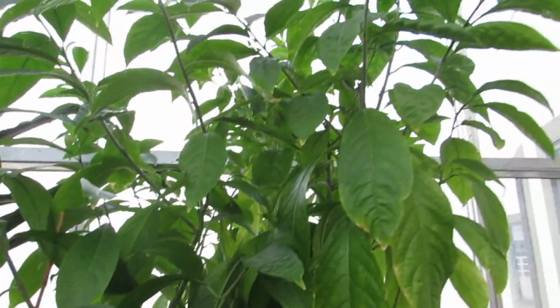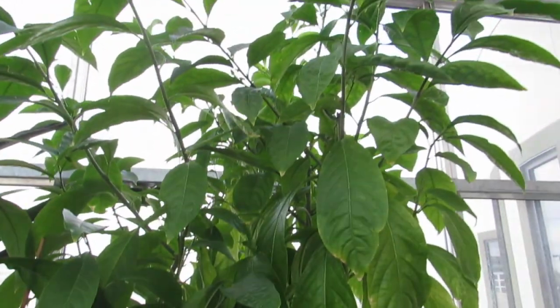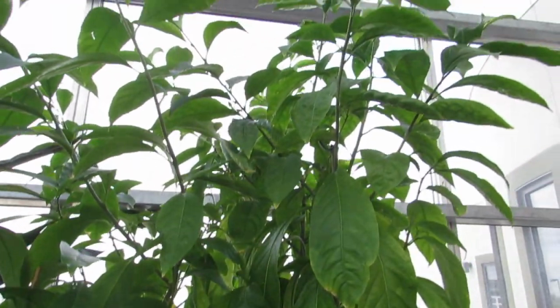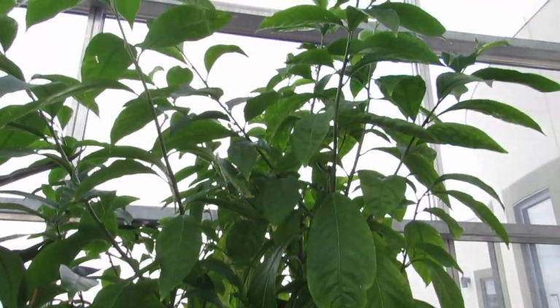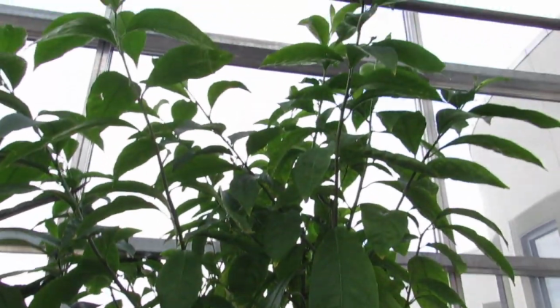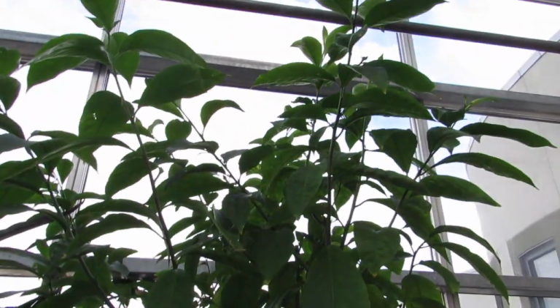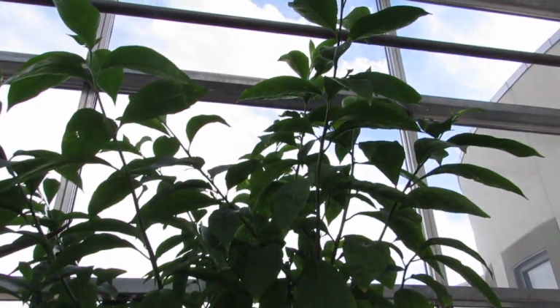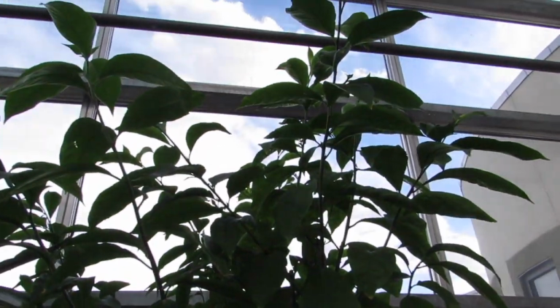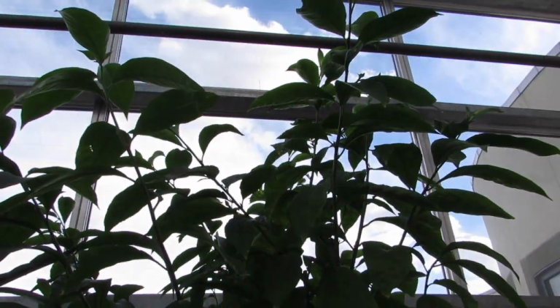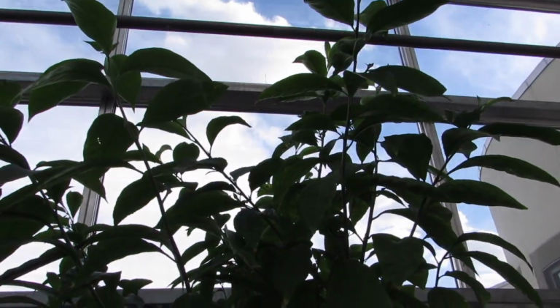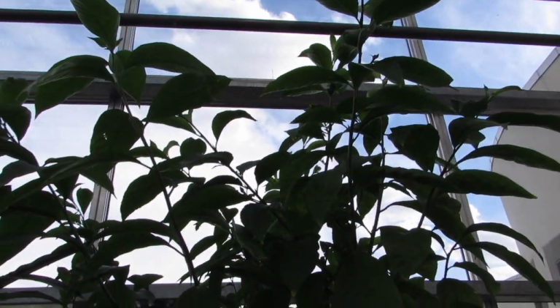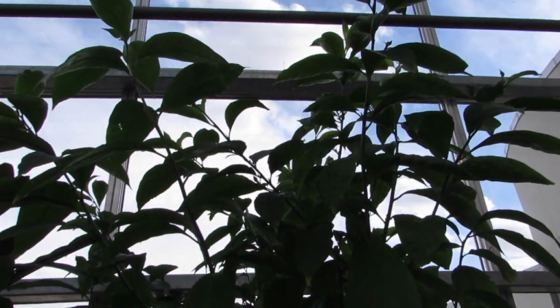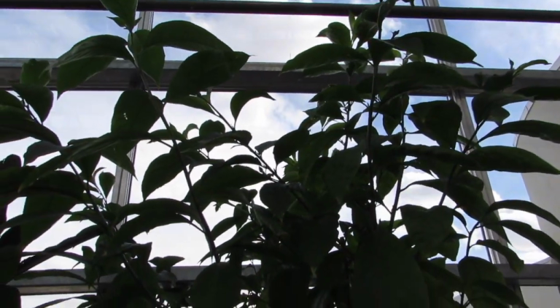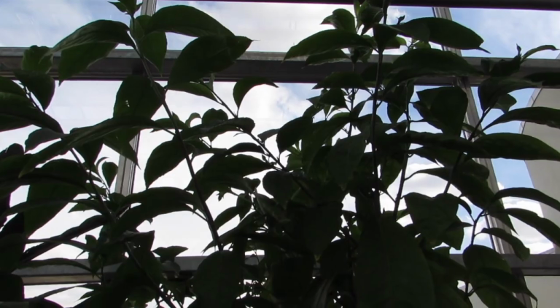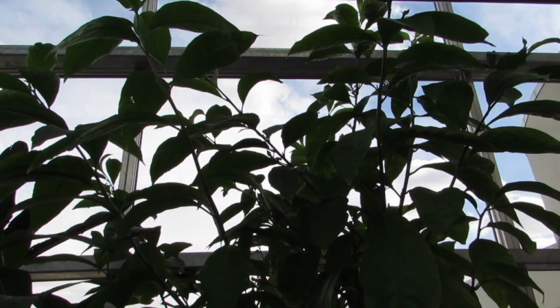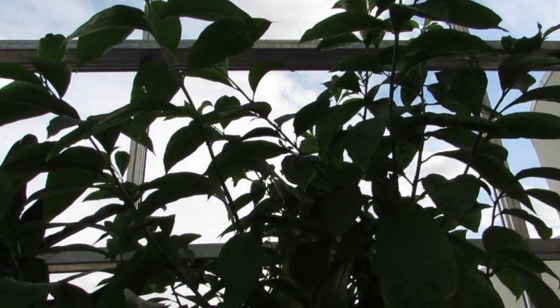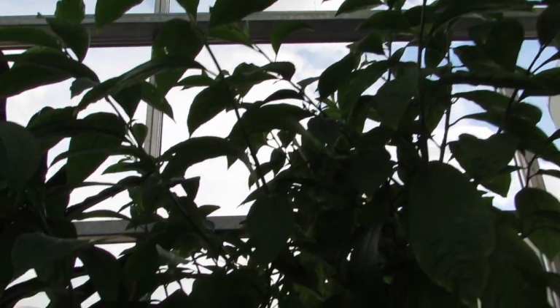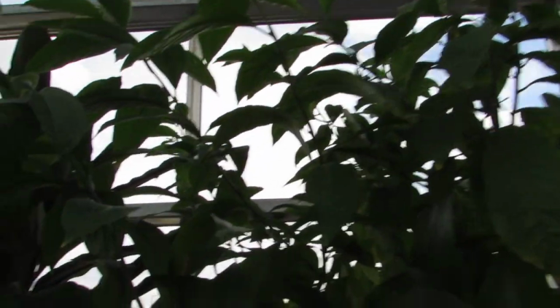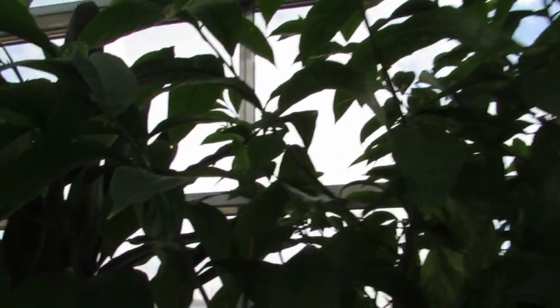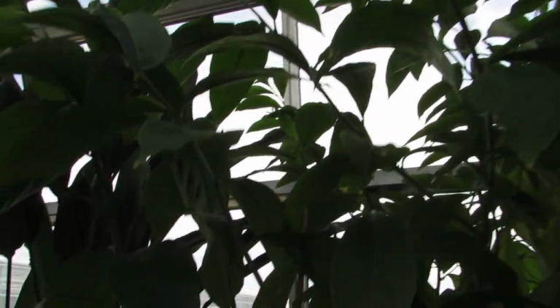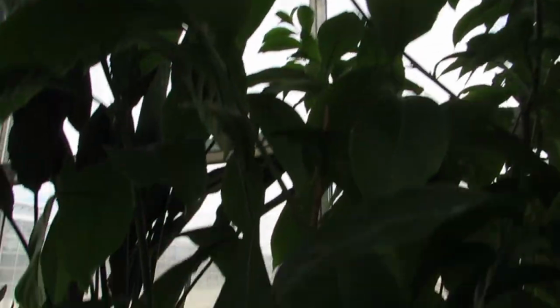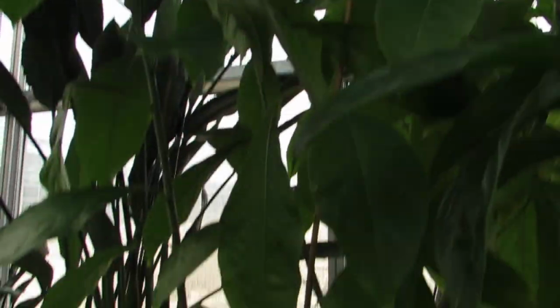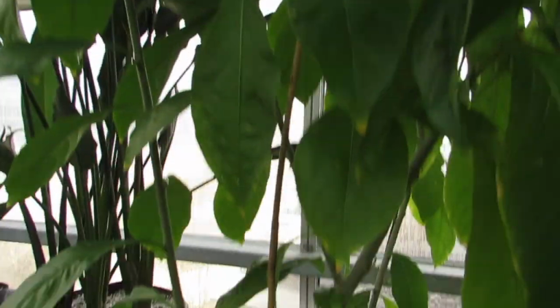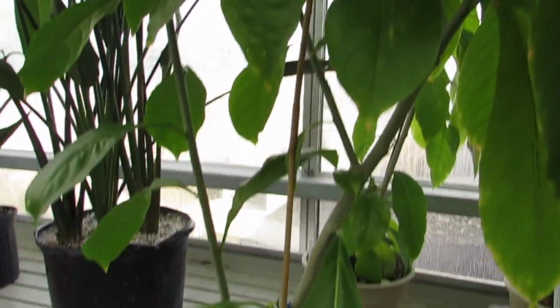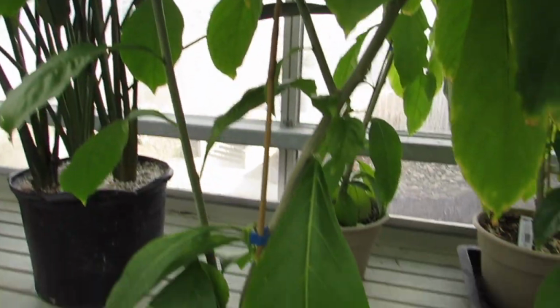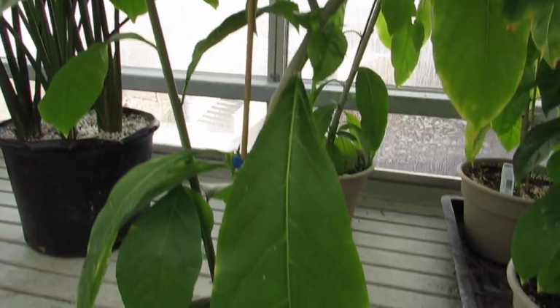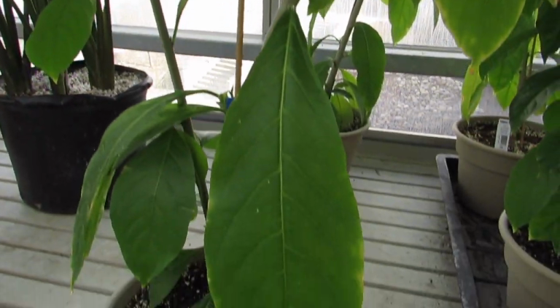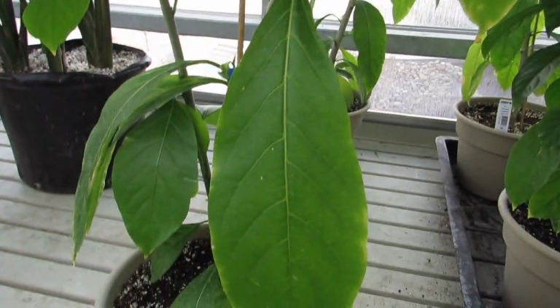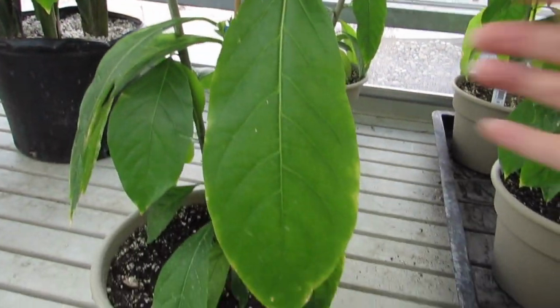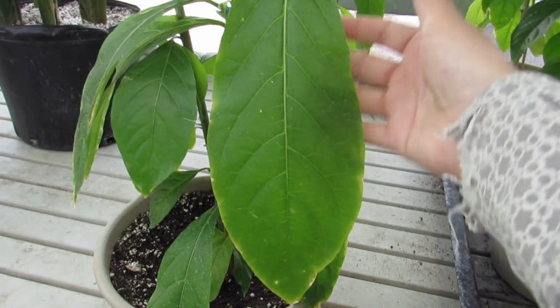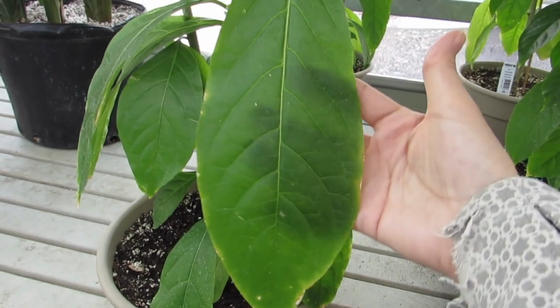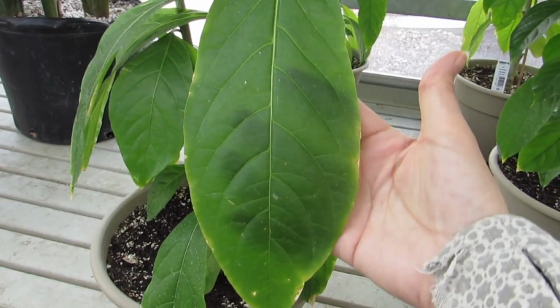They're ever so beautiful. And the smell! Look at the big leaf. Look at how it's just so oblong. Gorgeous.